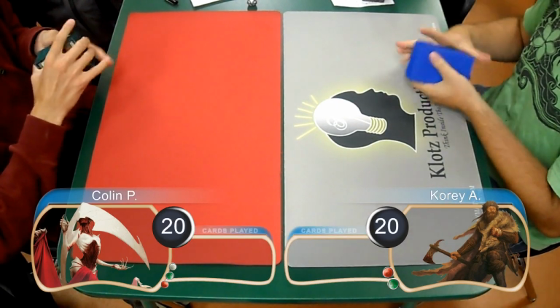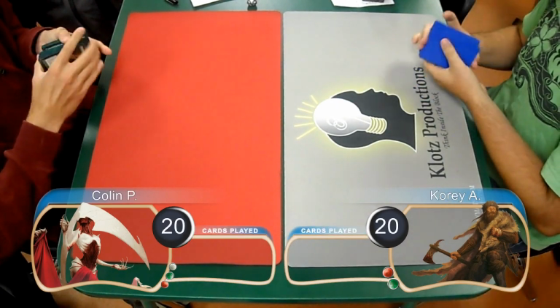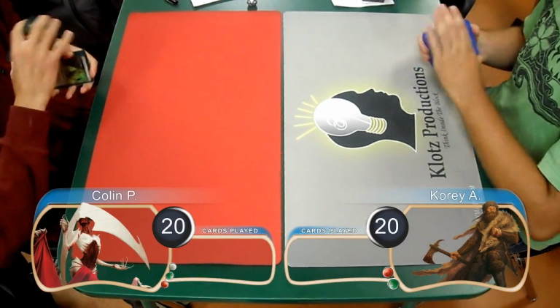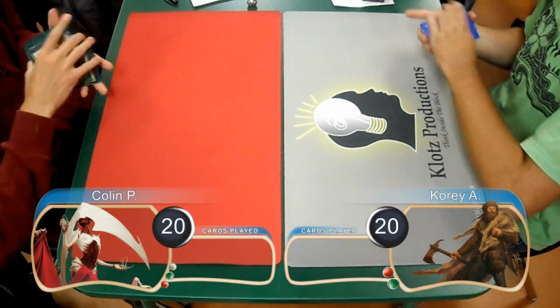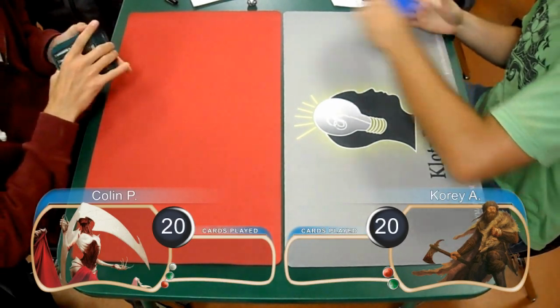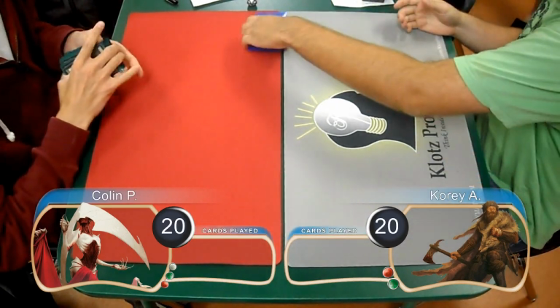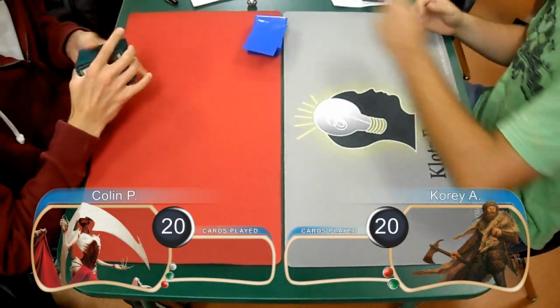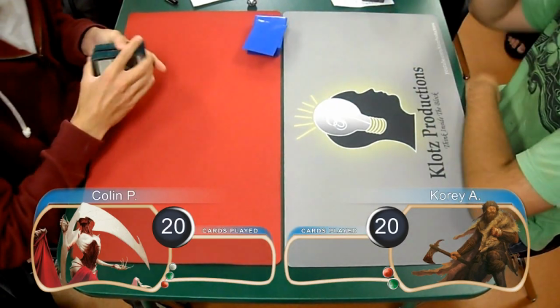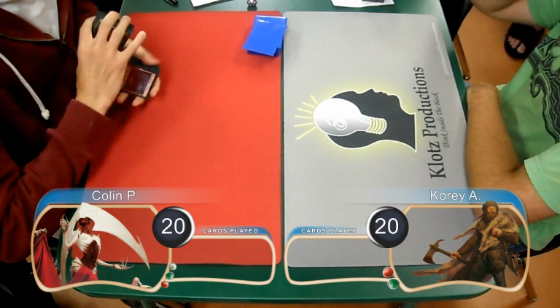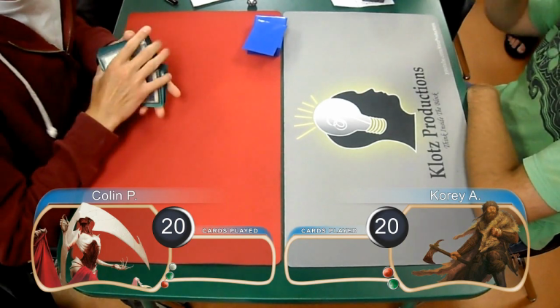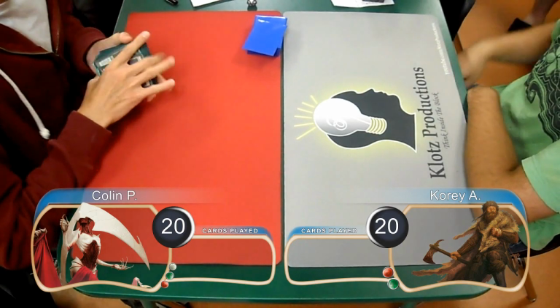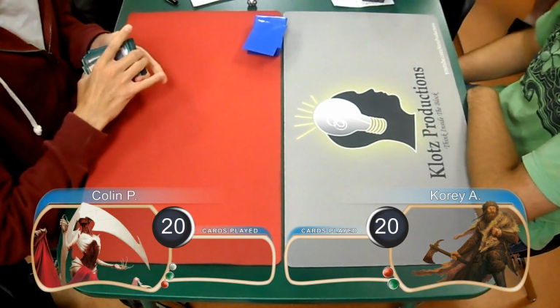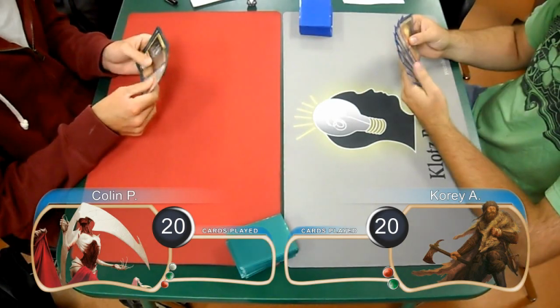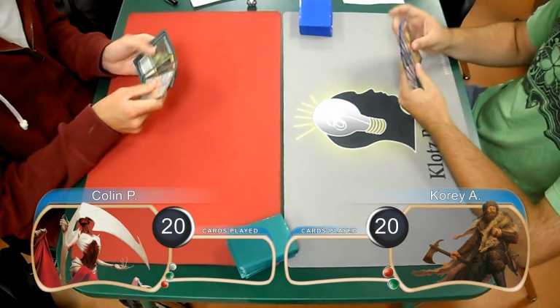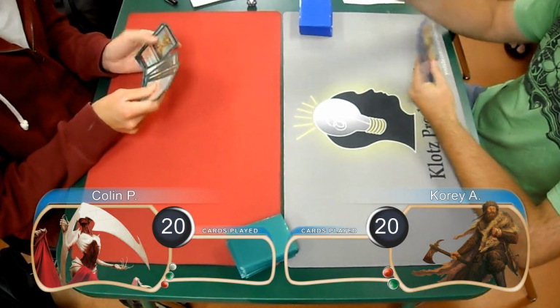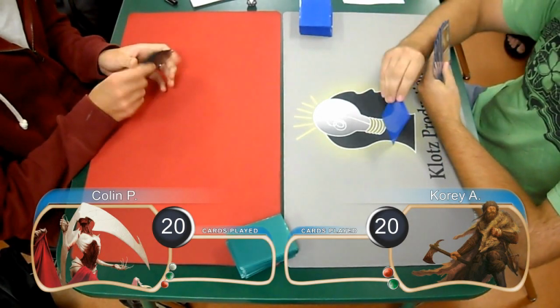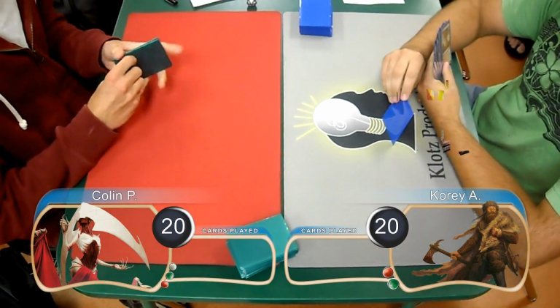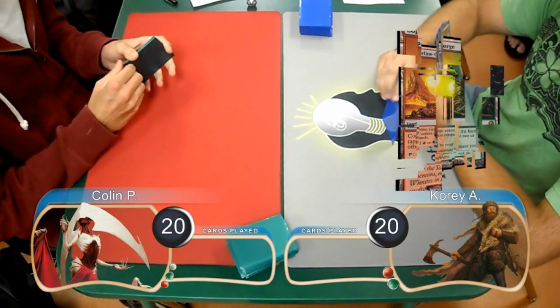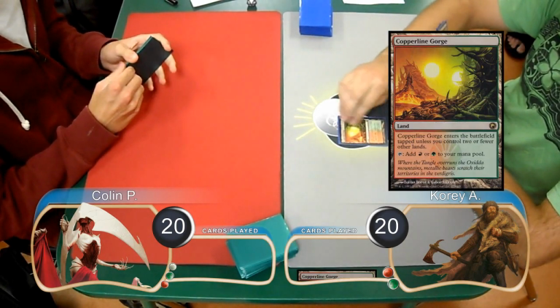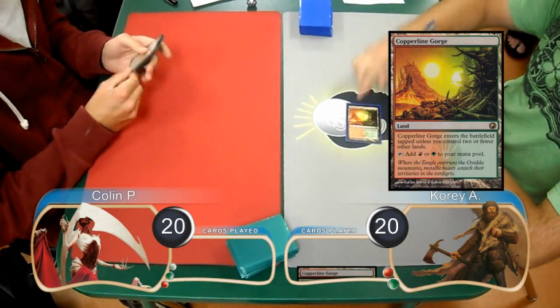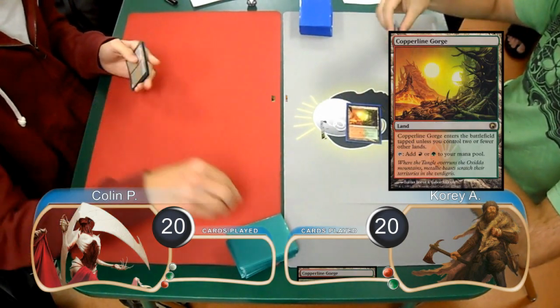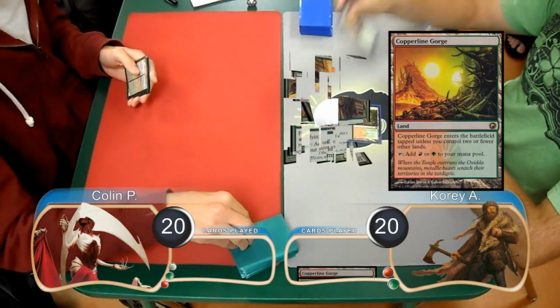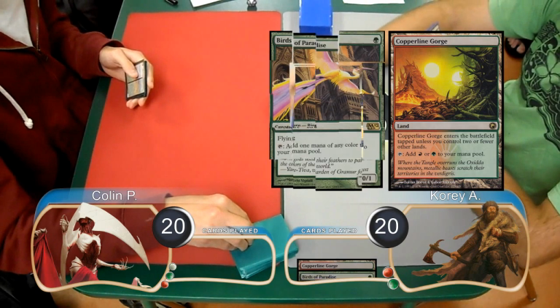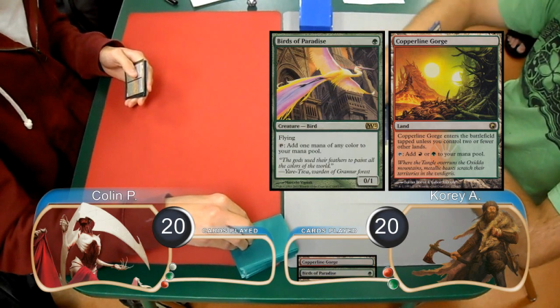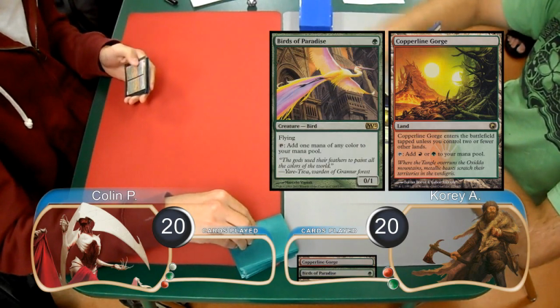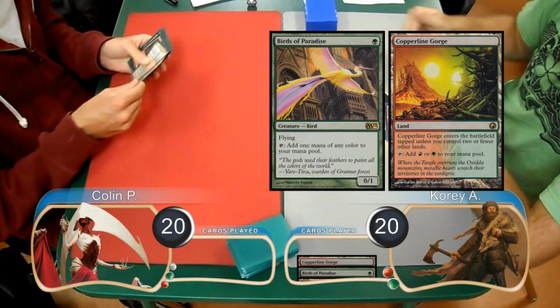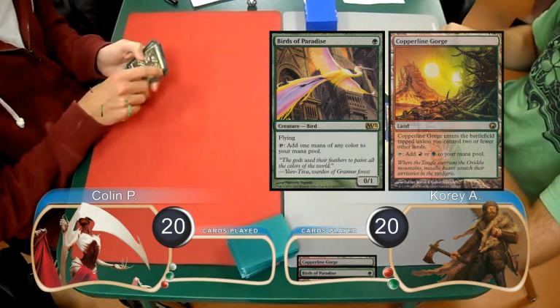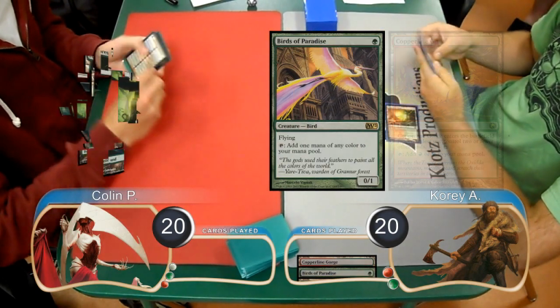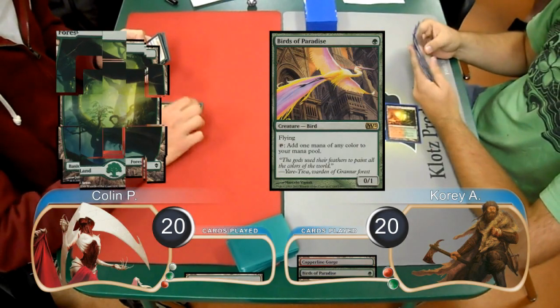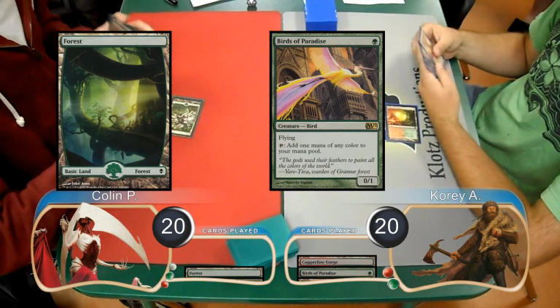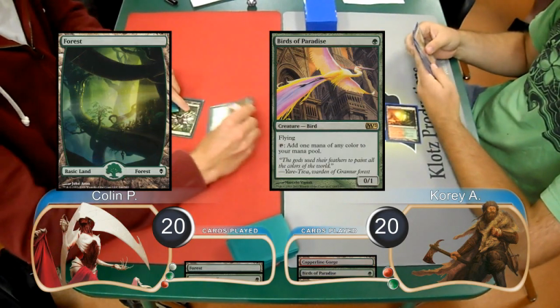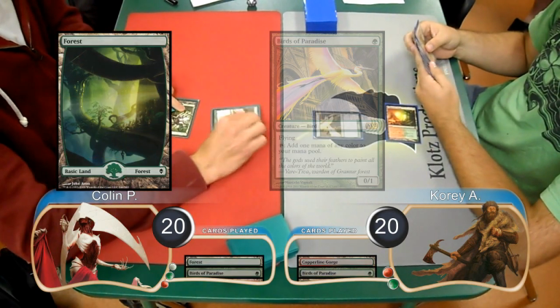Welcome back to game 2 of the match between Wolf Run White and Red Green Aggro. Corey started on the play by laying down a Copperline Gorge and used it to cast a Birds of Paradise, then Colin laid down a Forest and played a Birds of his own.